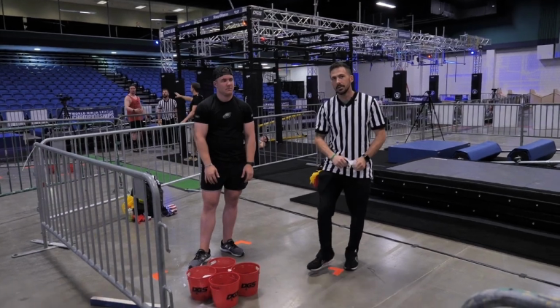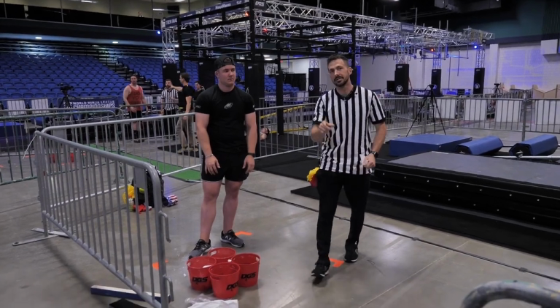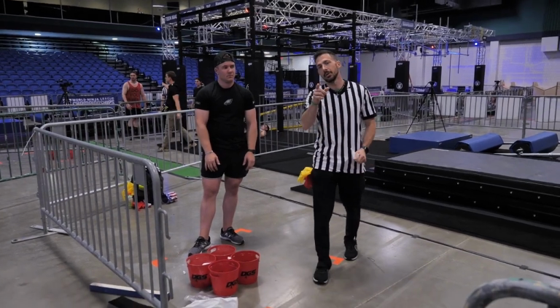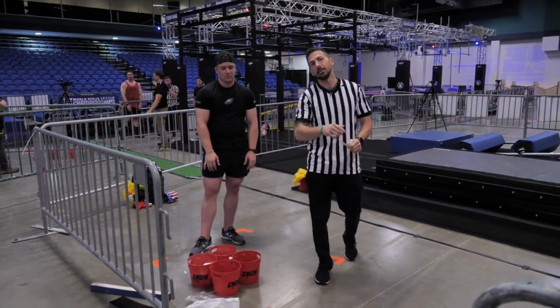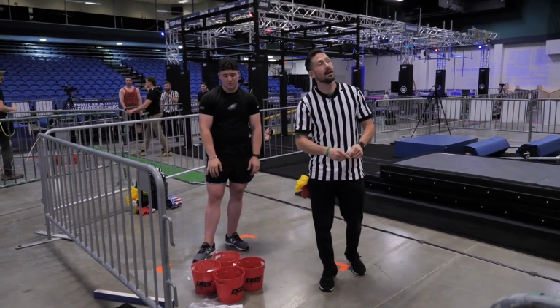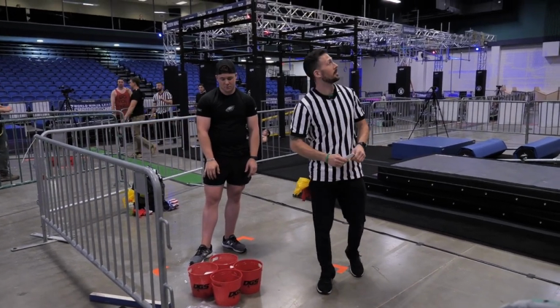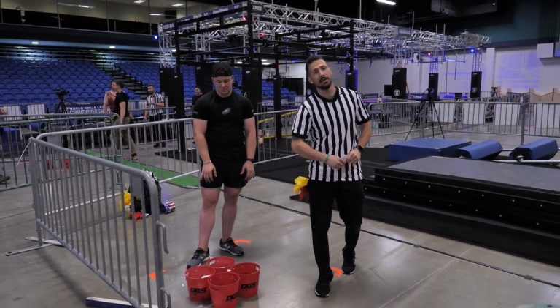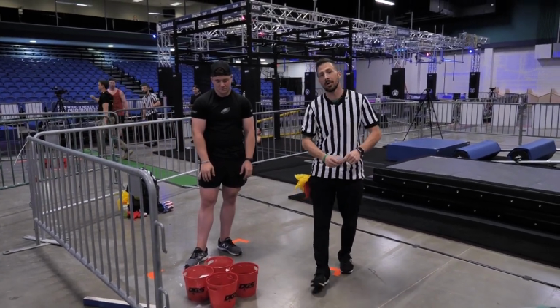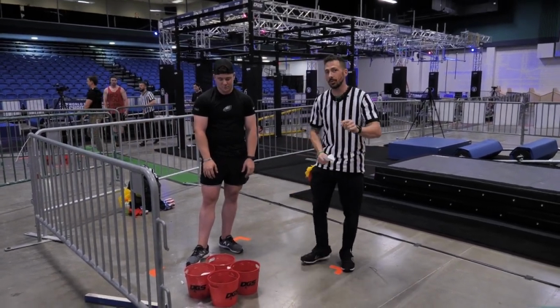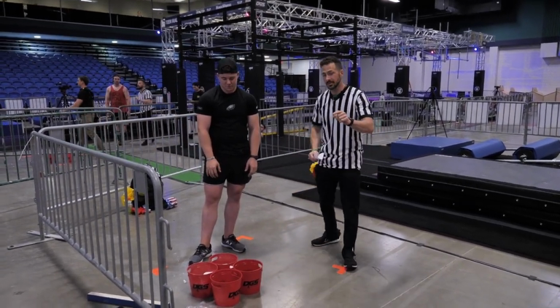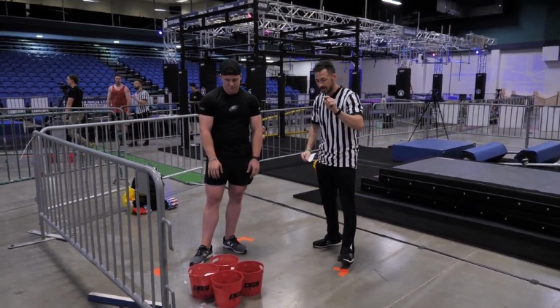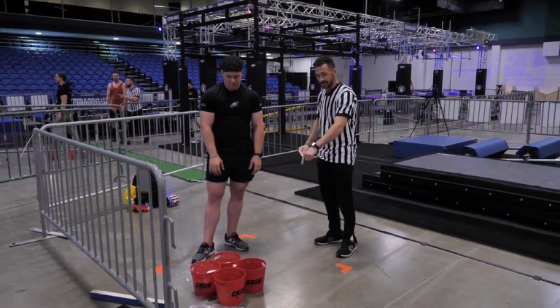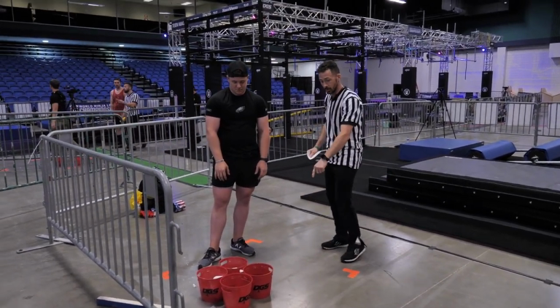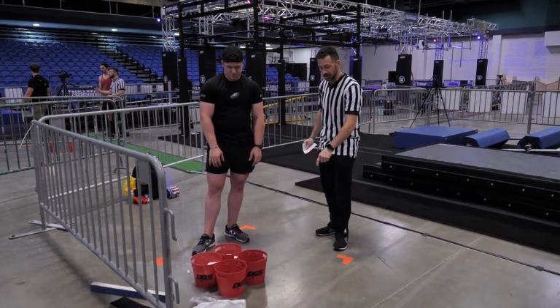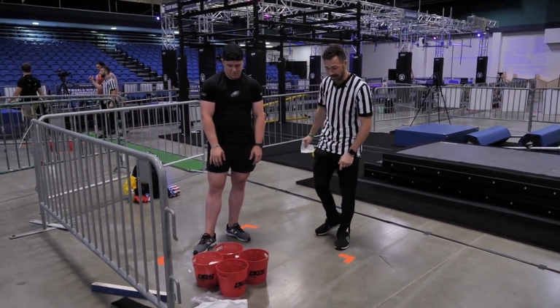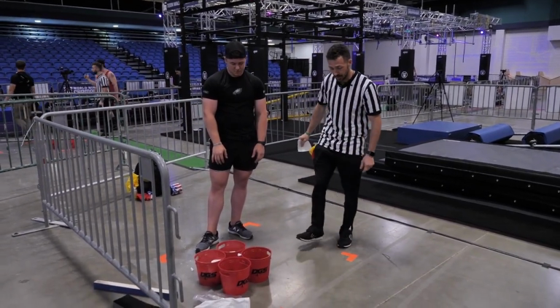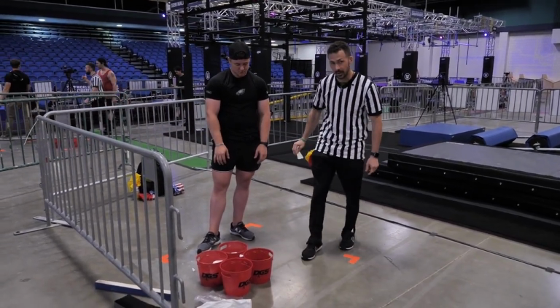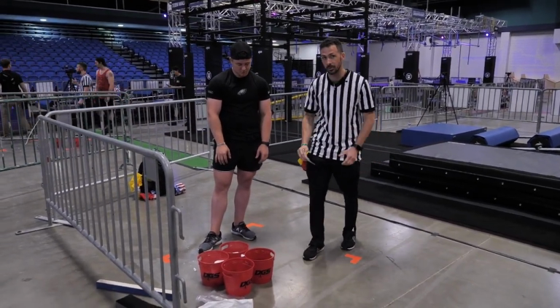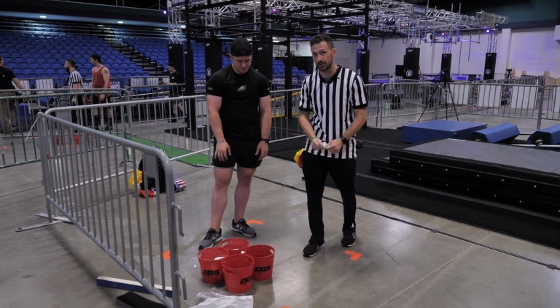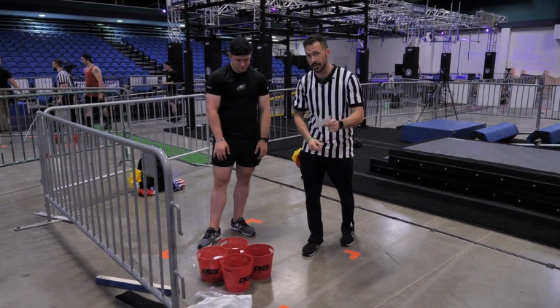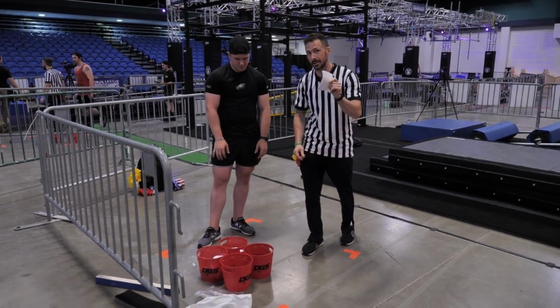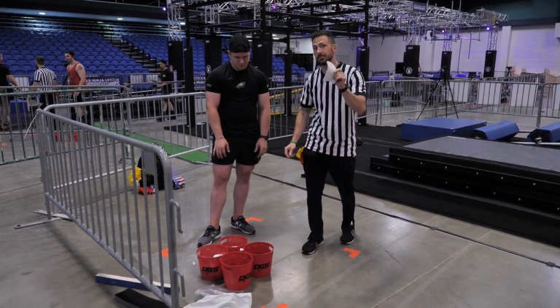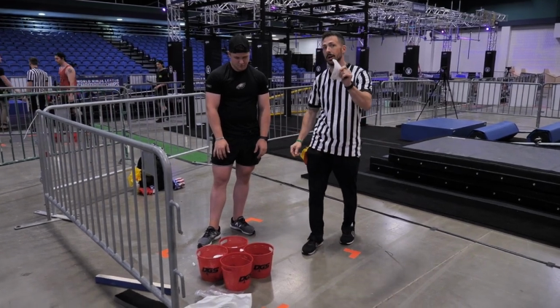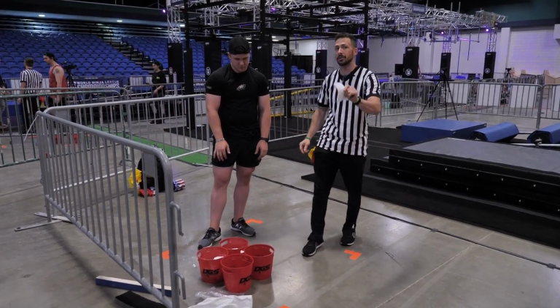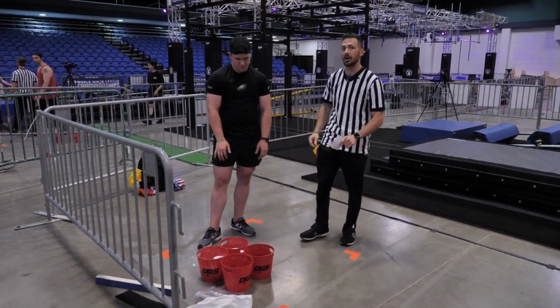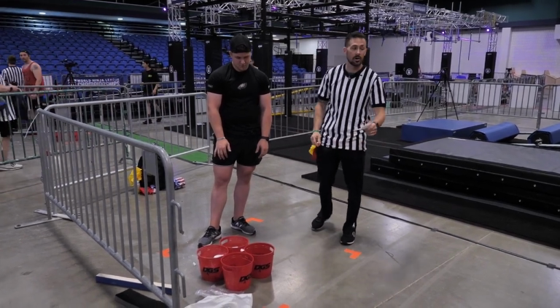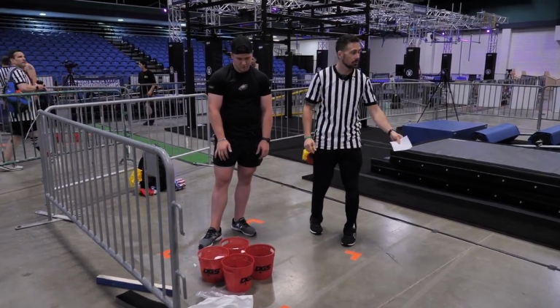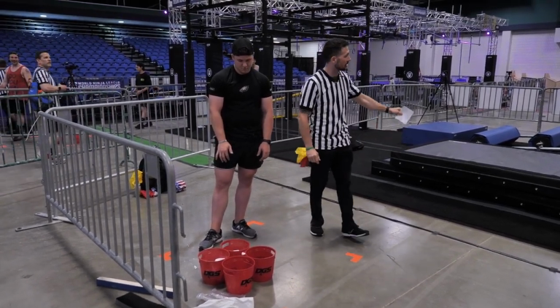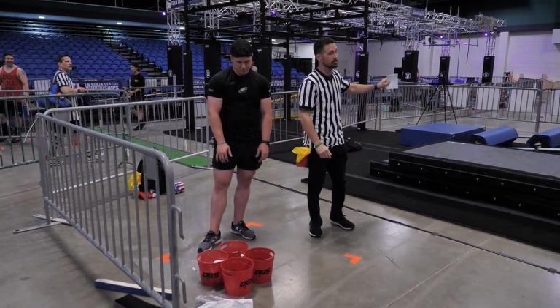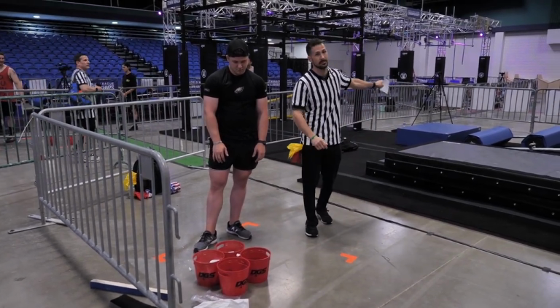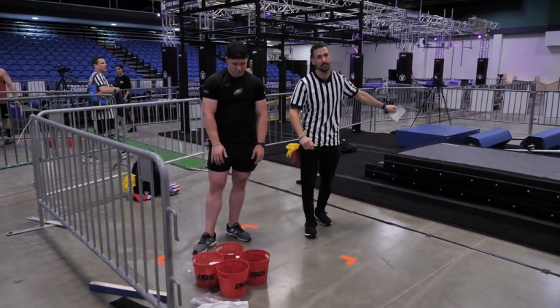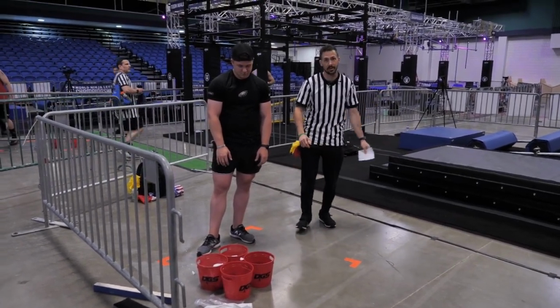This is your WNL 15 plus course. This is your chalk zone that you guys will have to chalk in. Please do not bring chalk onto the starting platform down here.